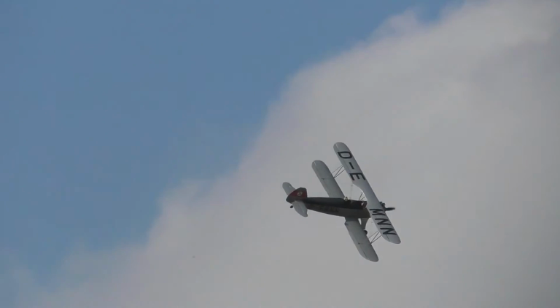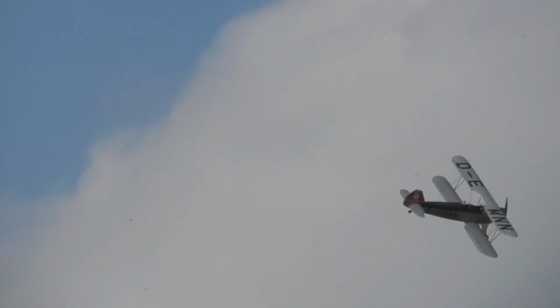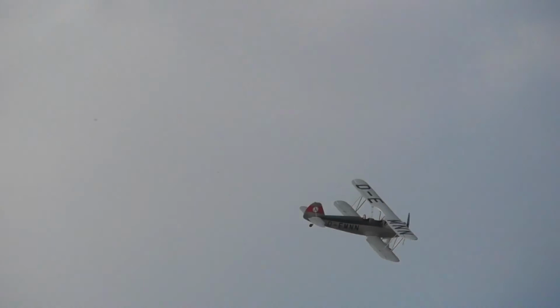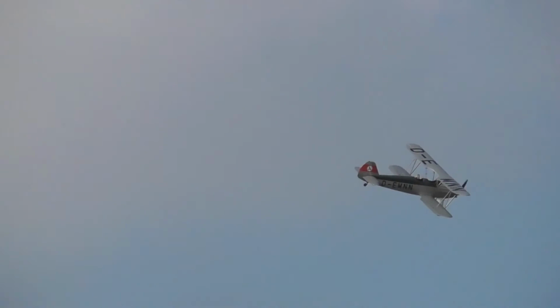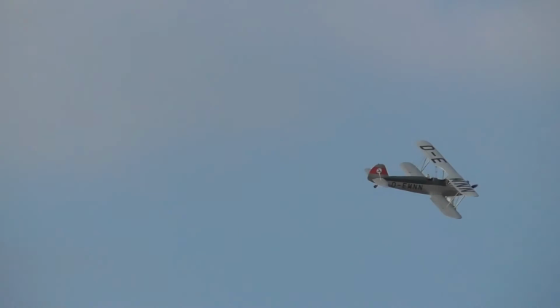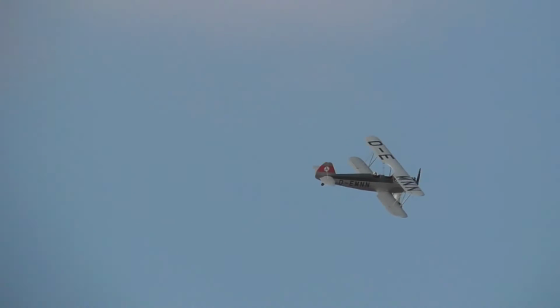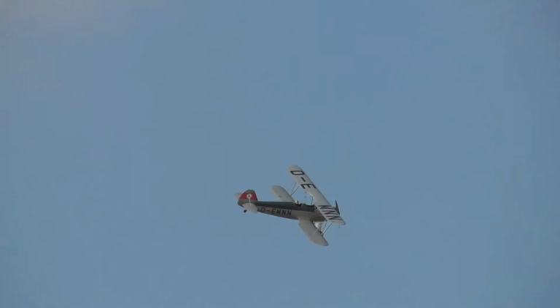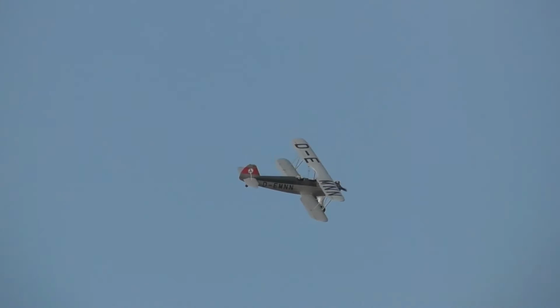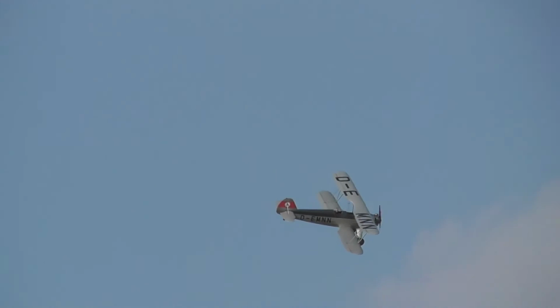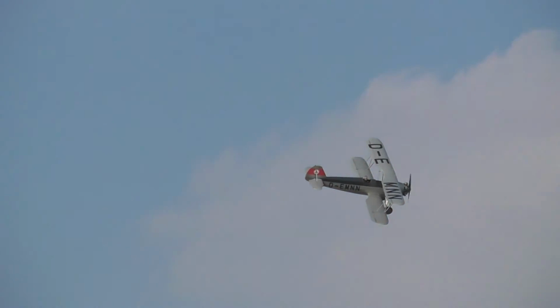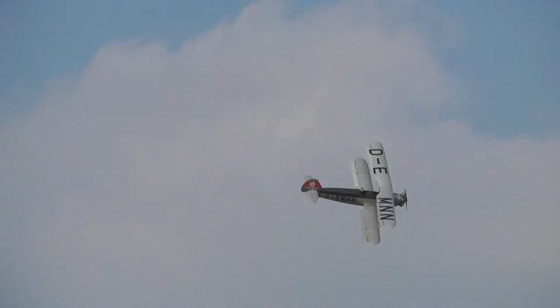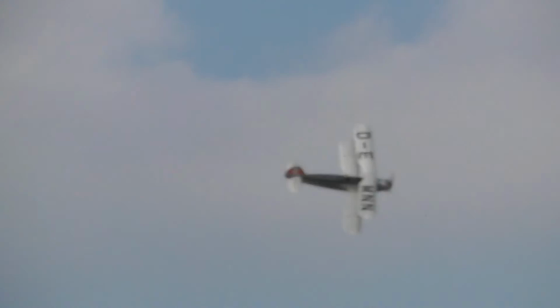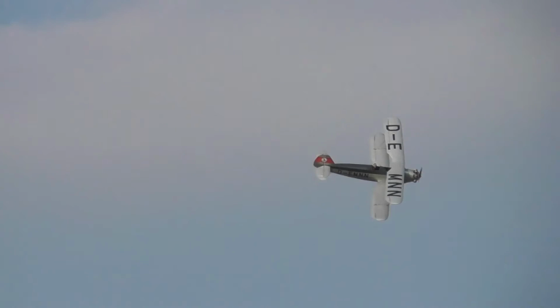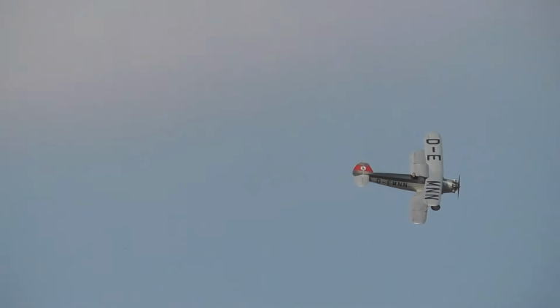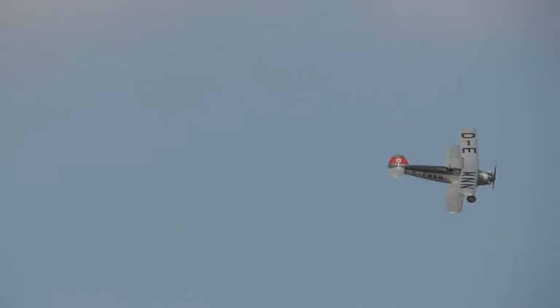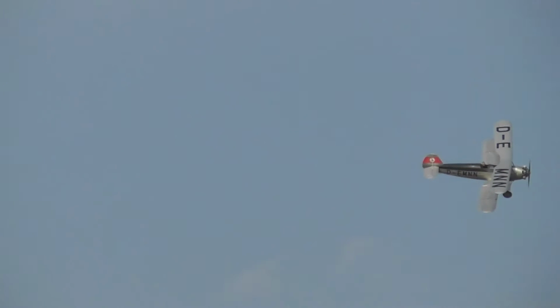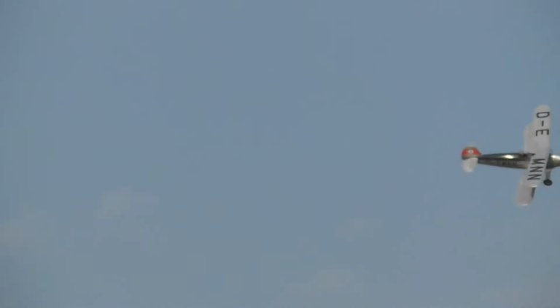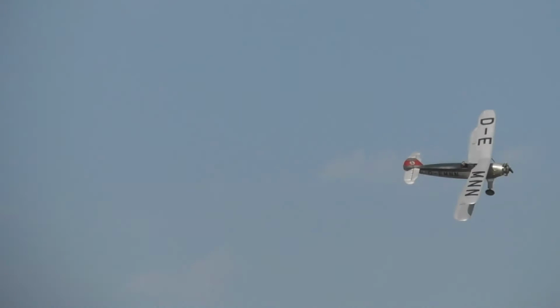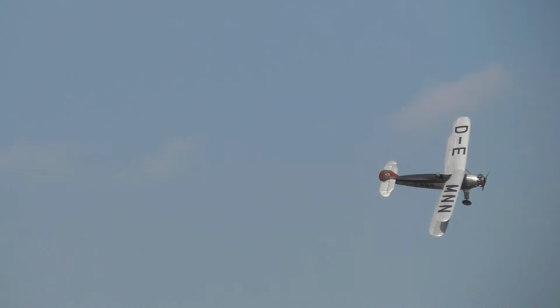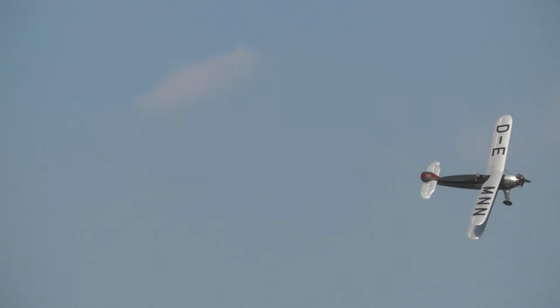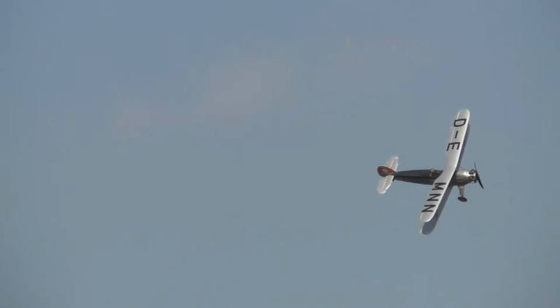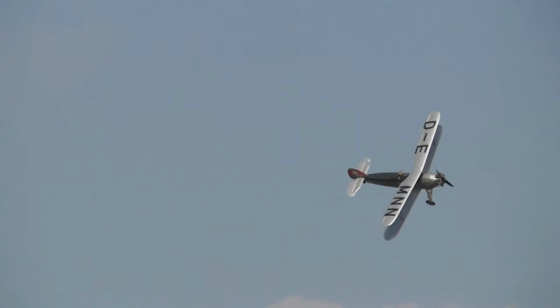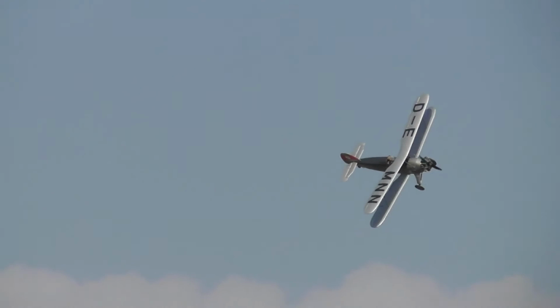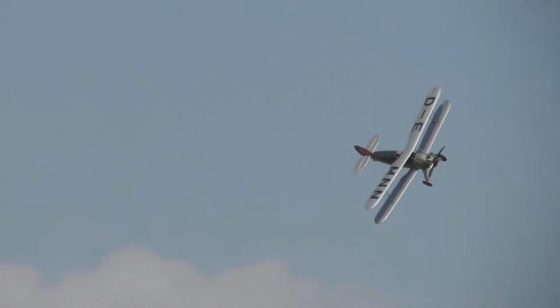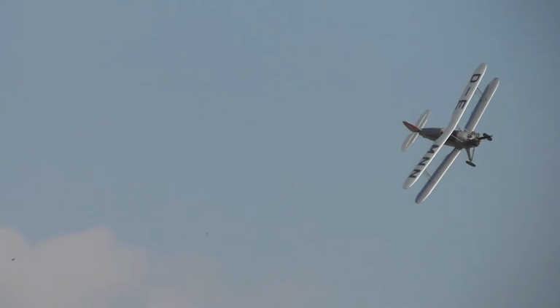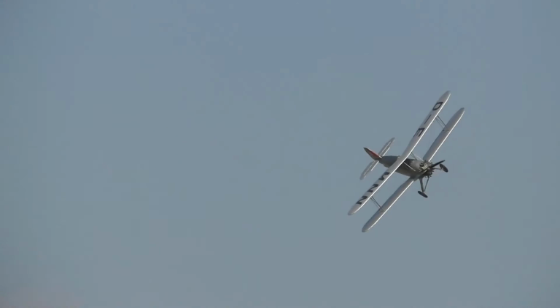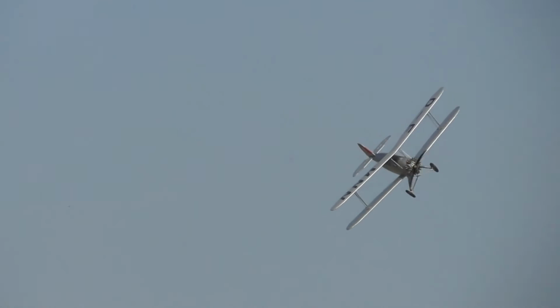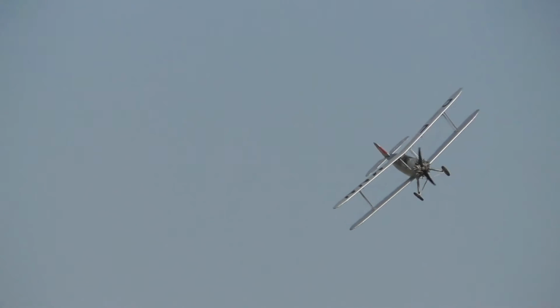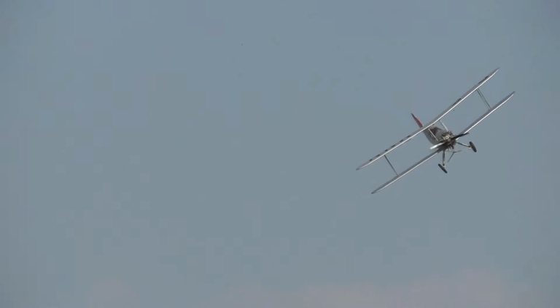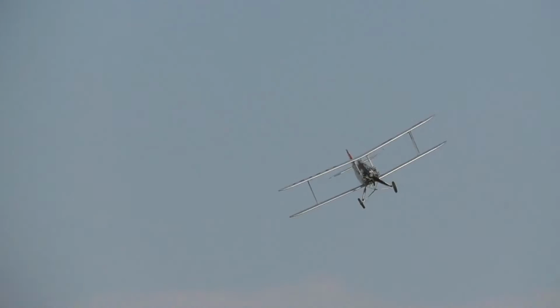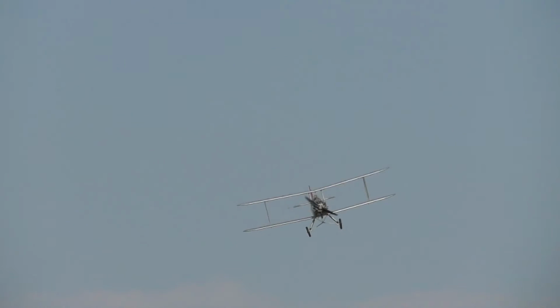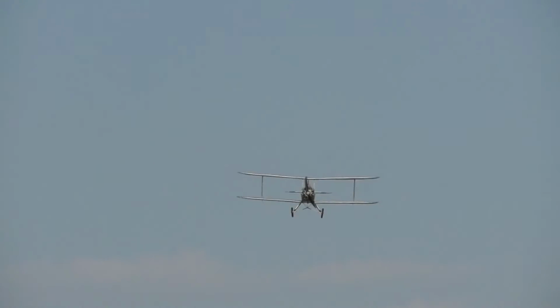Someone took one of these over for their display and rolled it inverted, then went along the flight line with the fin almost touching the ground. Very impressive. Yet some of the performances these aircraft gave in that period were legendary.